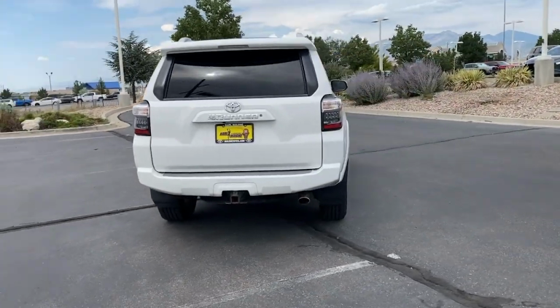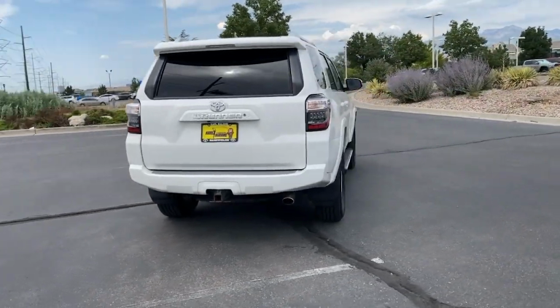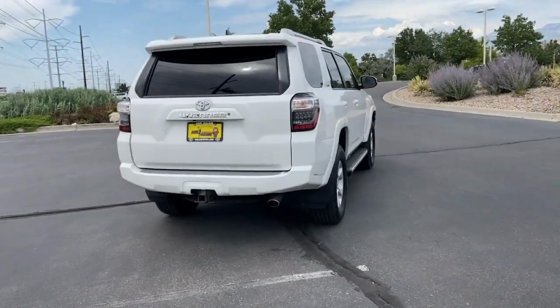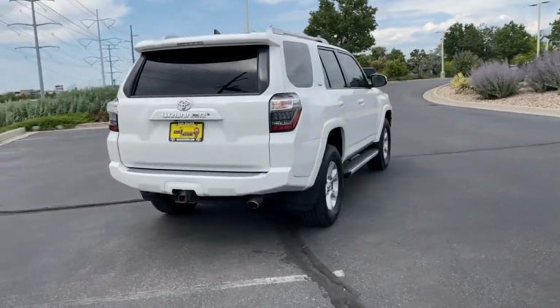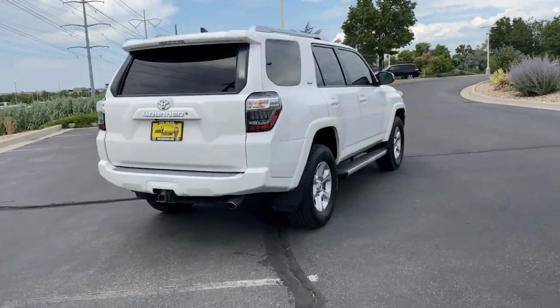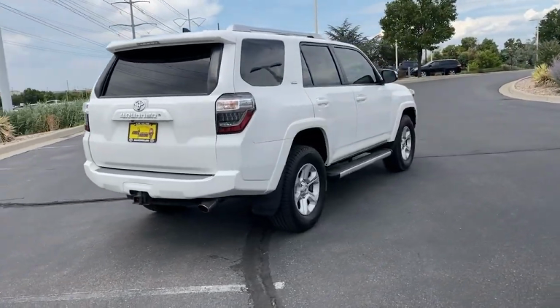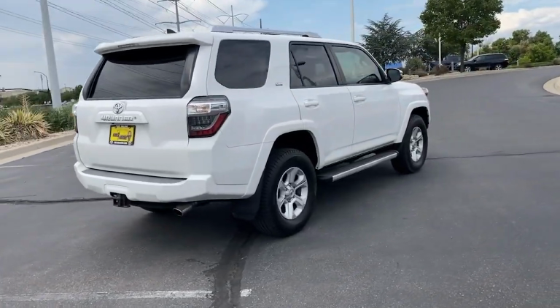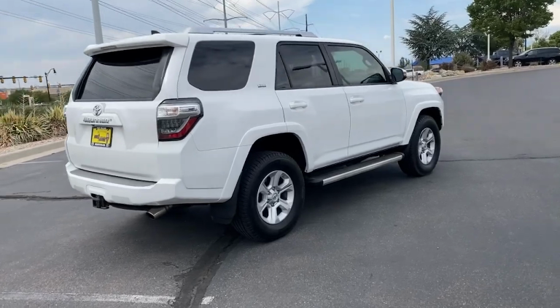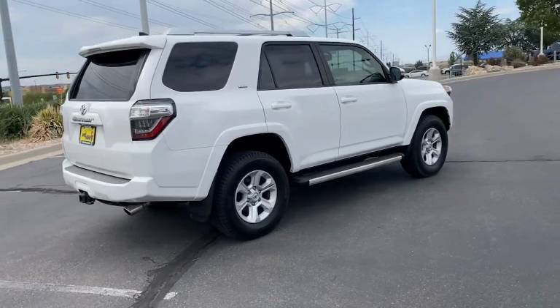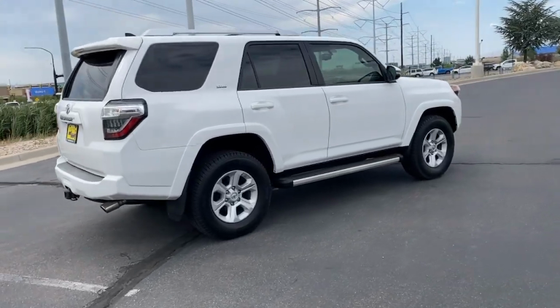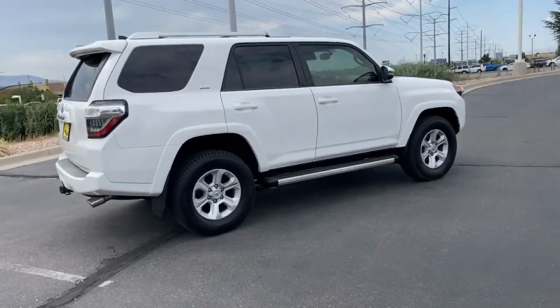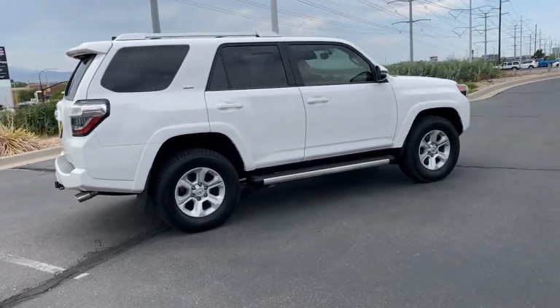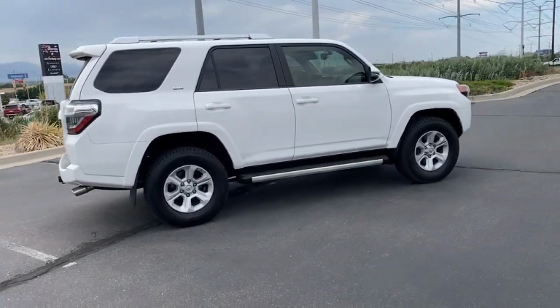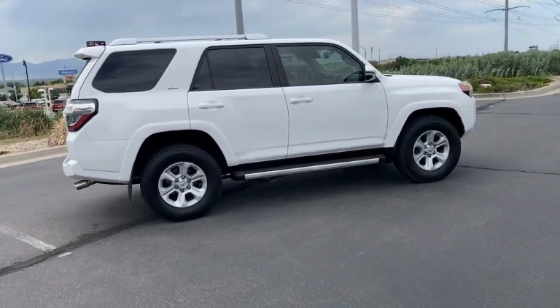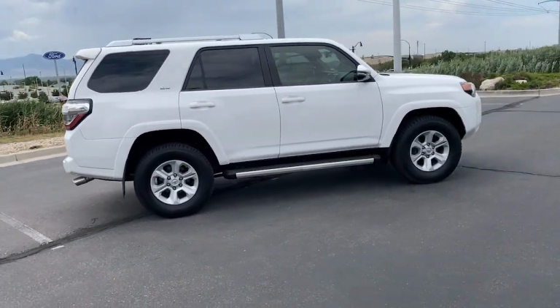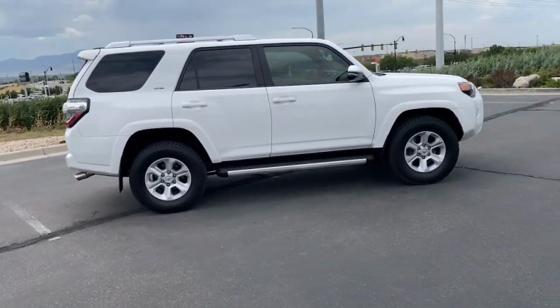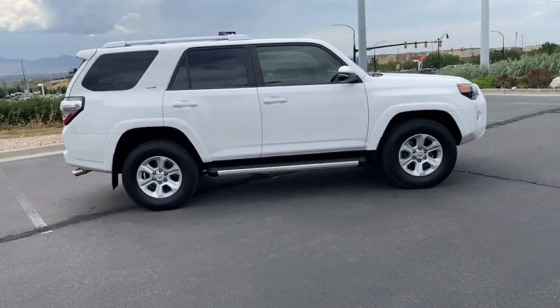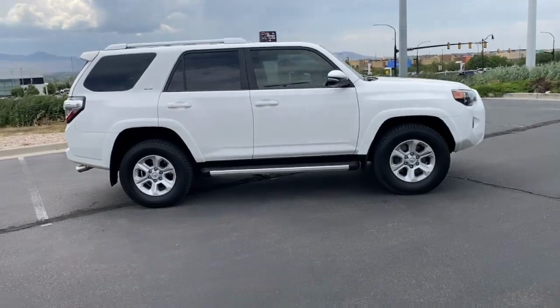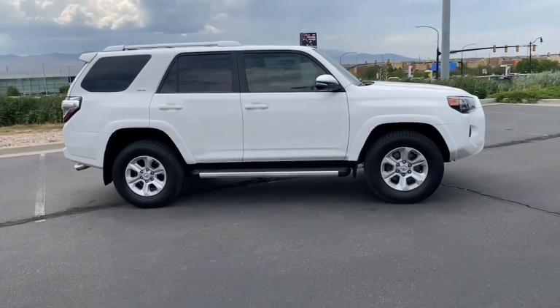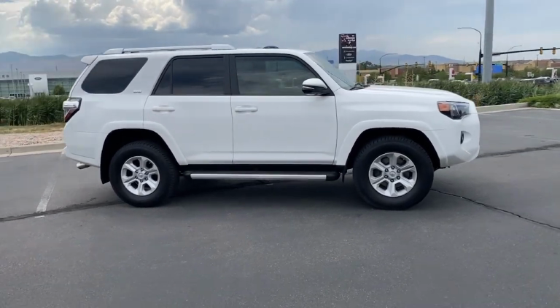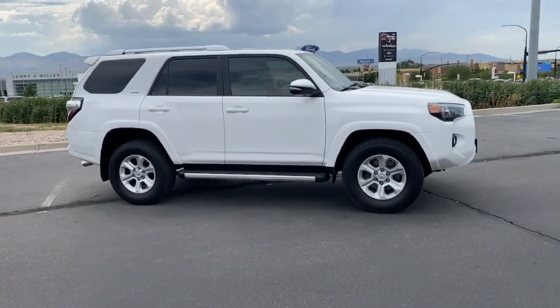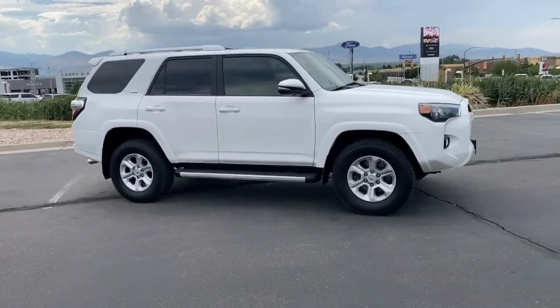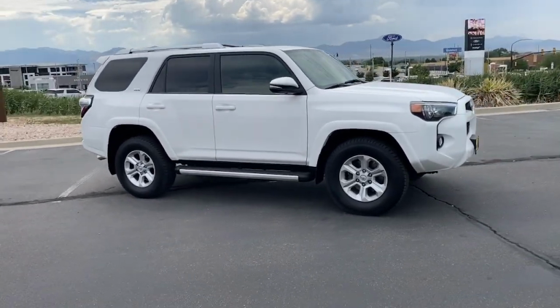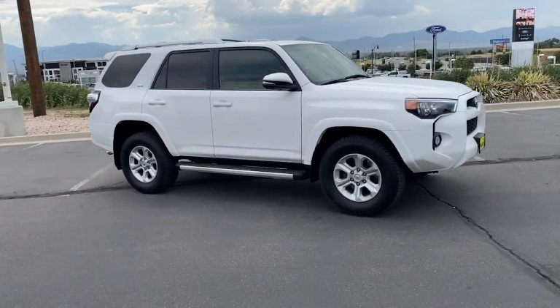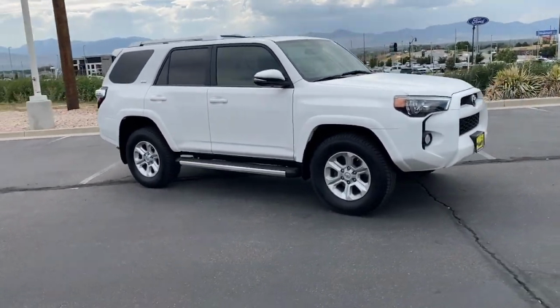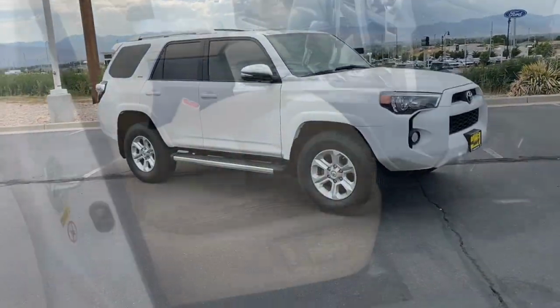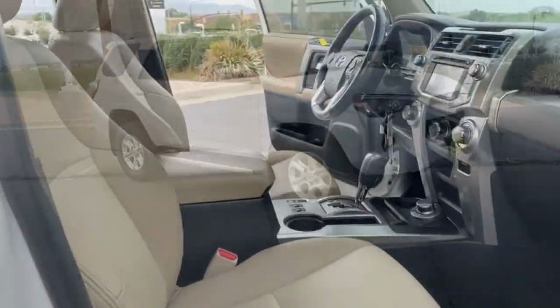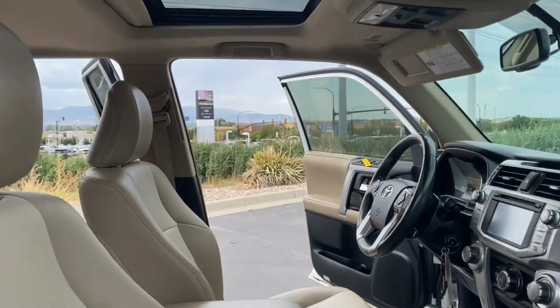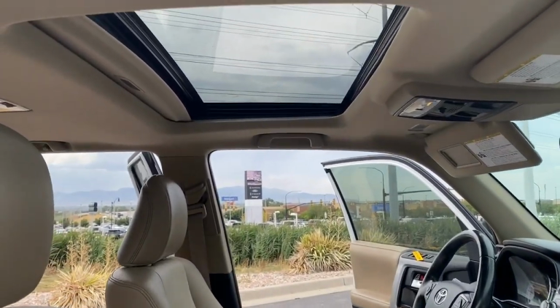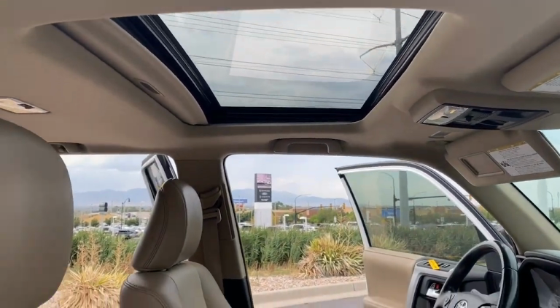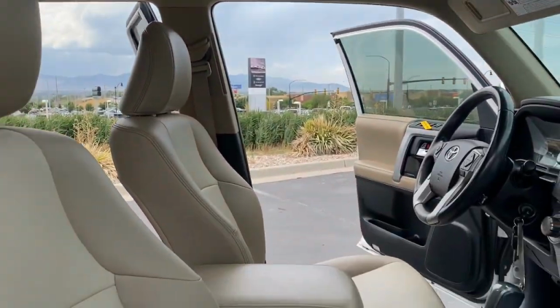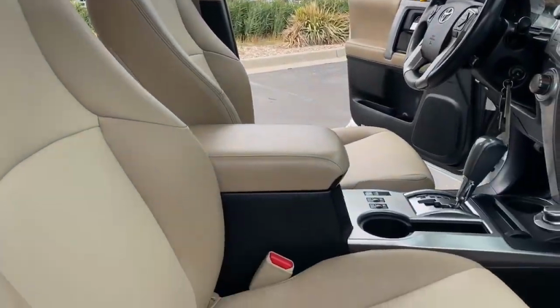These are just some of the great options this vehicle comes with: keyless entry, navigation system, sunroof, satellite radio, power passenger seat, heated mirrors, fog lamps, backup camera, and power driver seat.